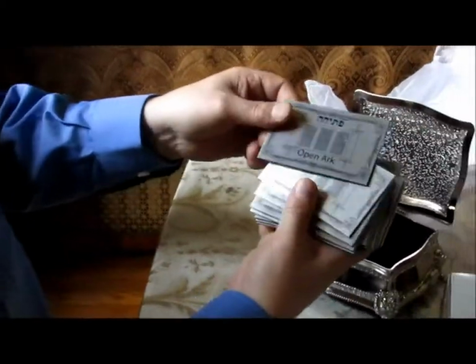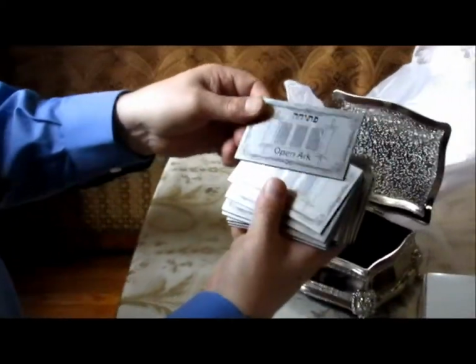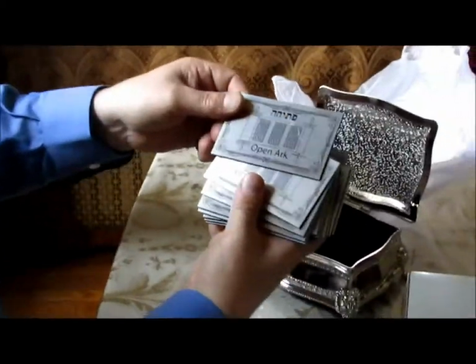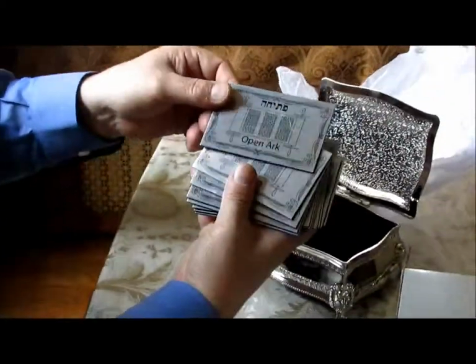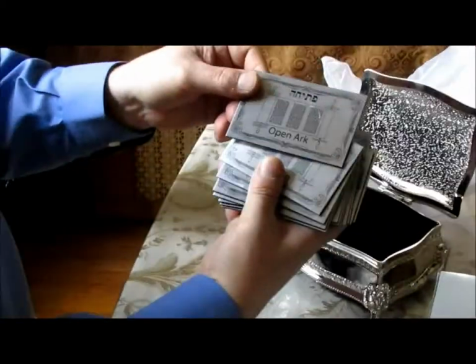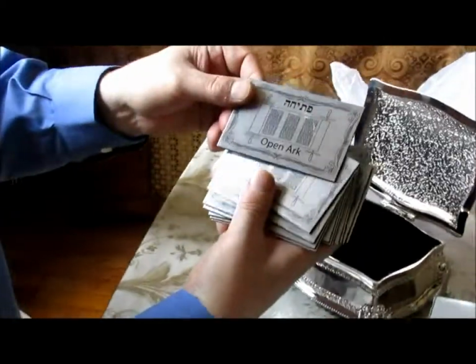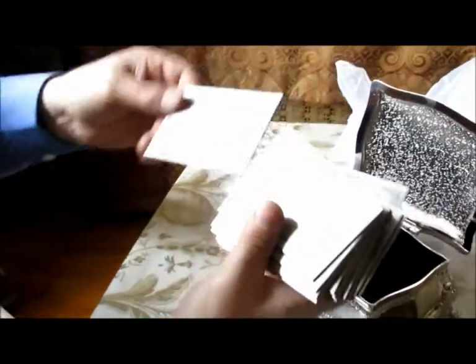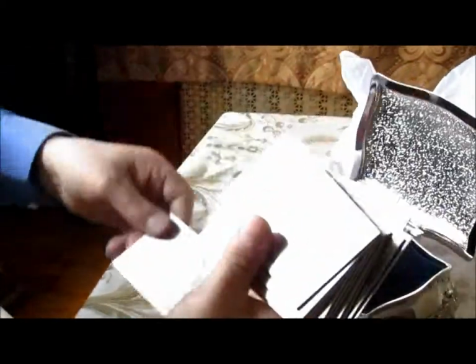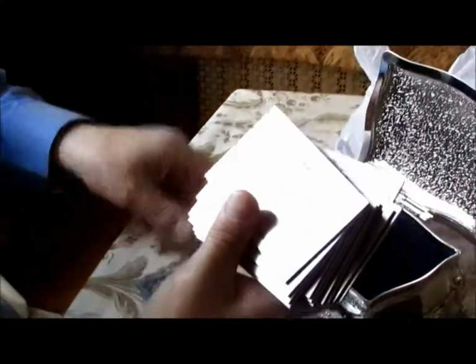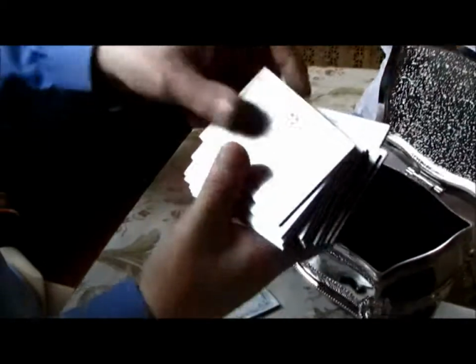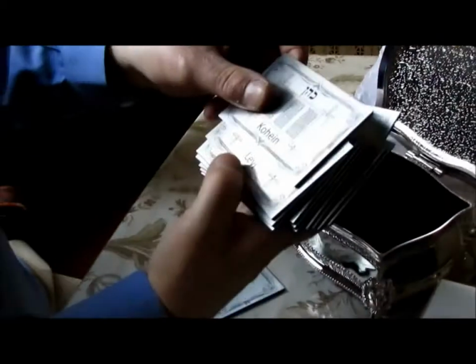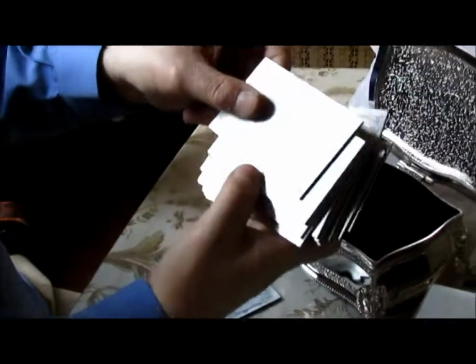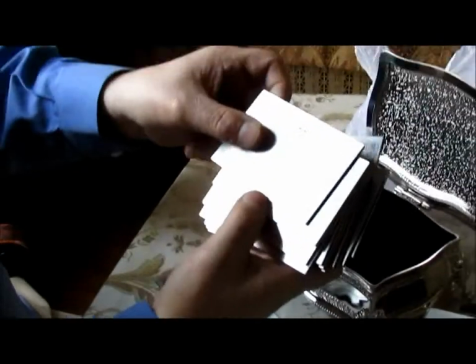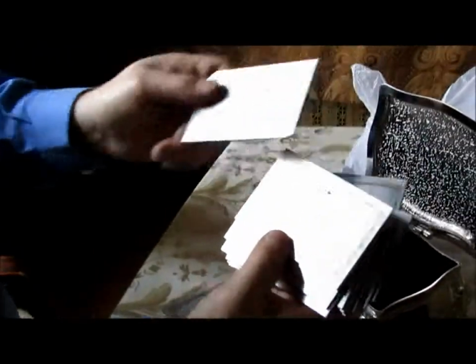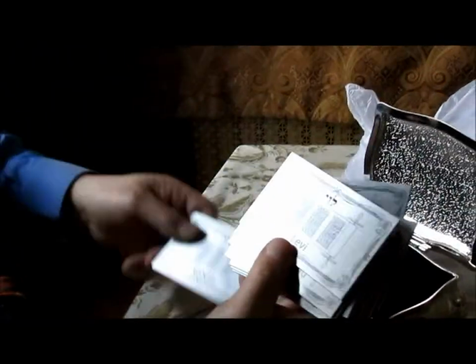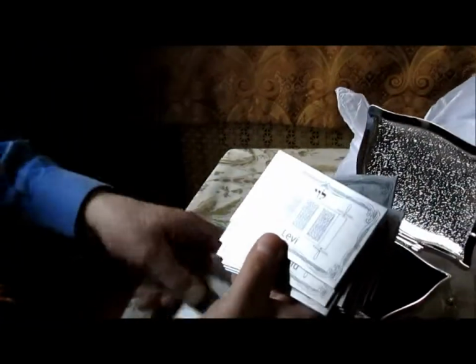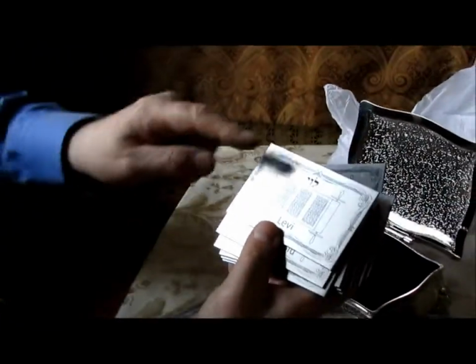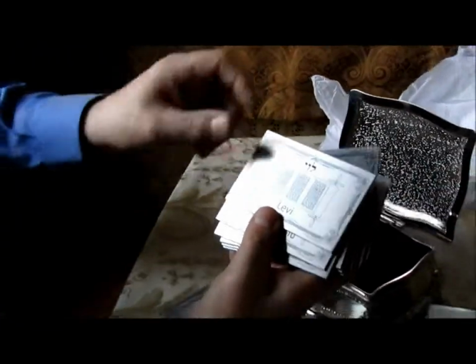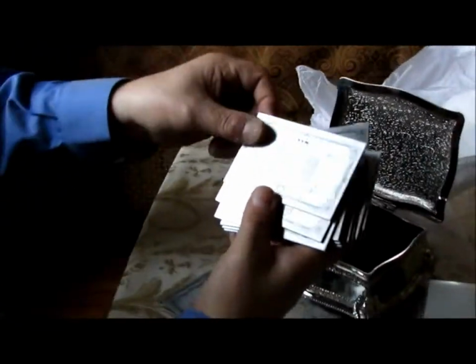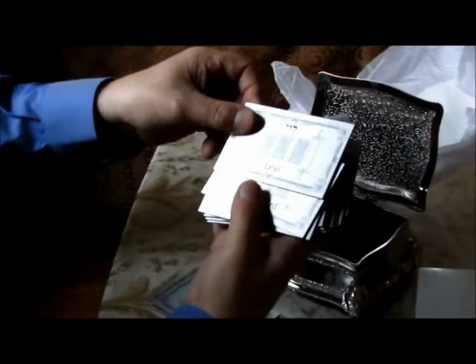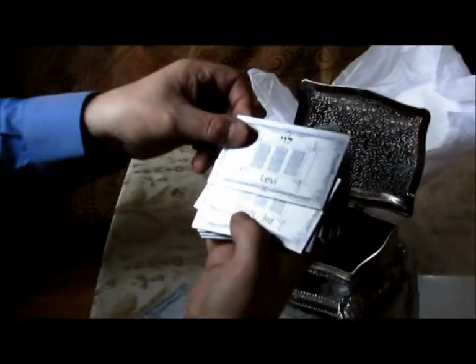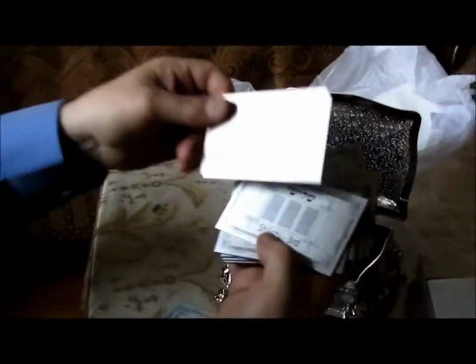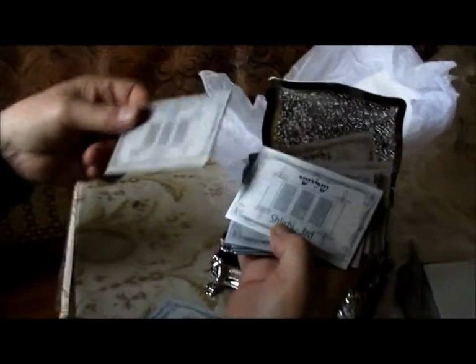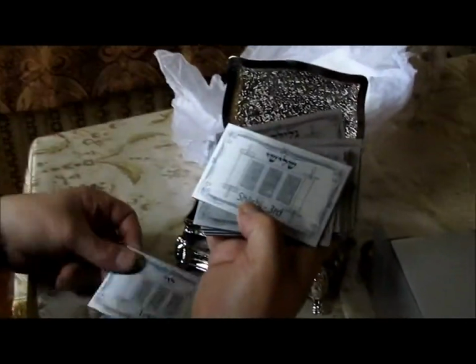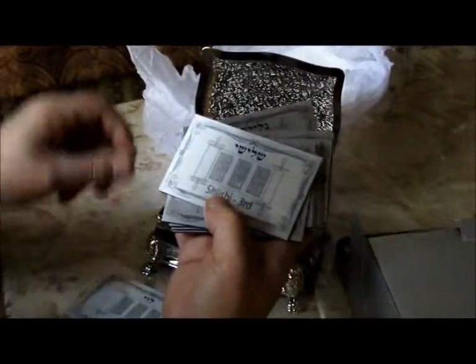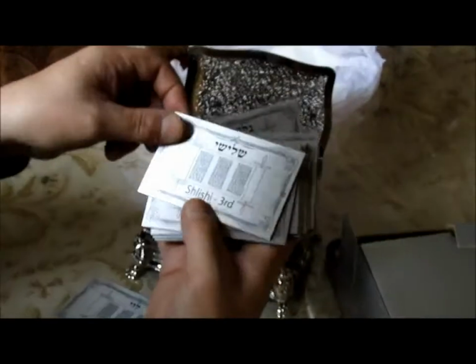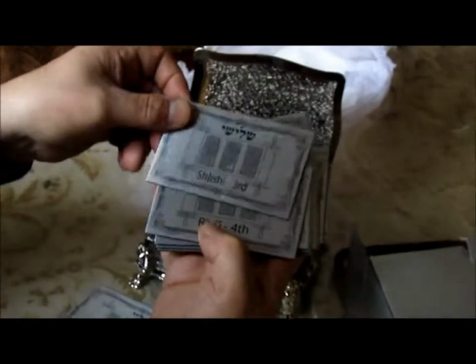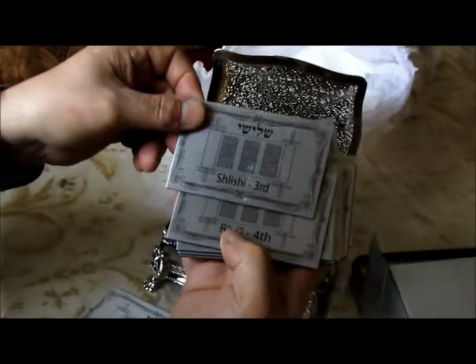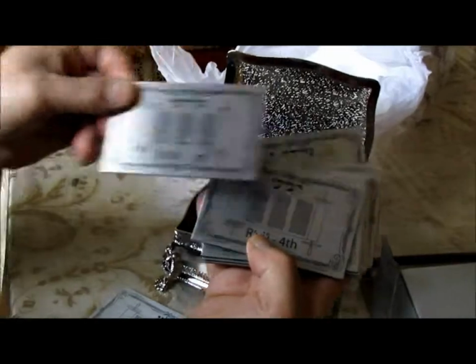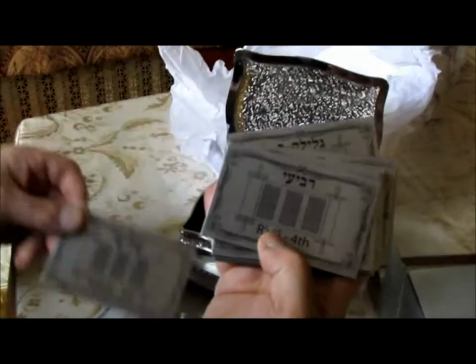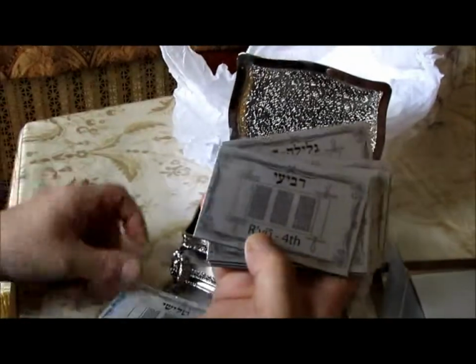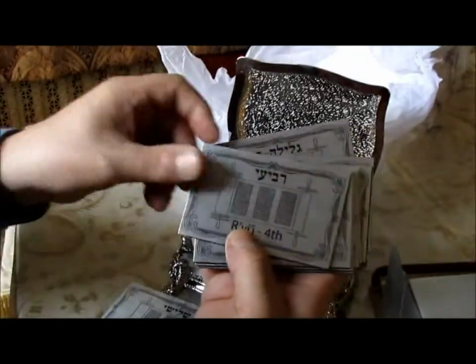There is a Pesicha — open Ark — Kohen. Each card is in Hebrew and English. Levi, Shlishi — Third.